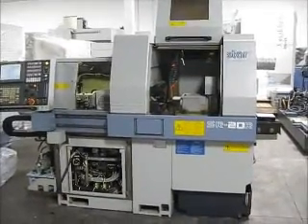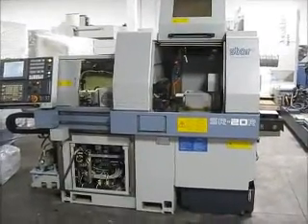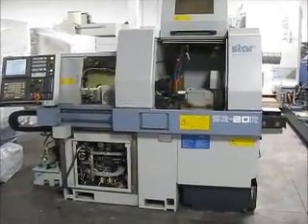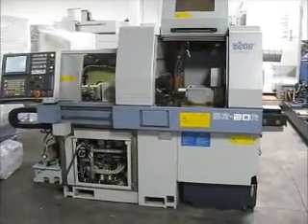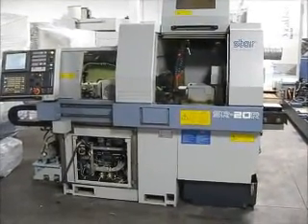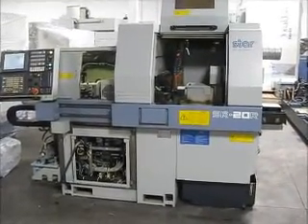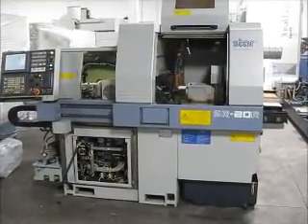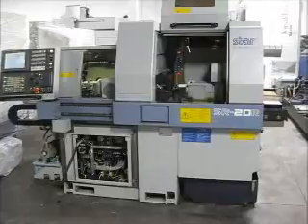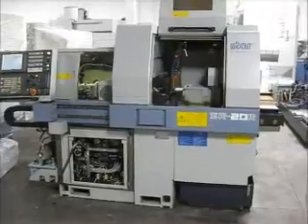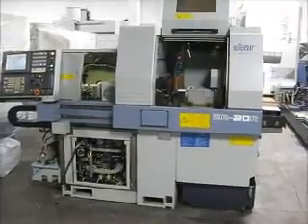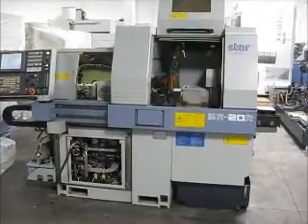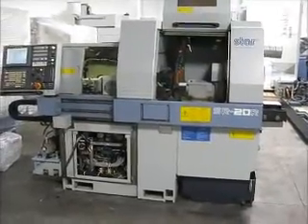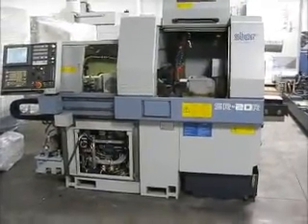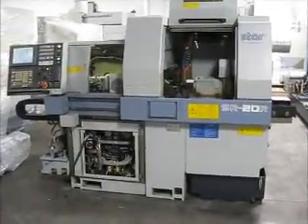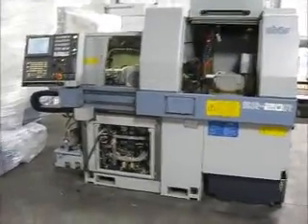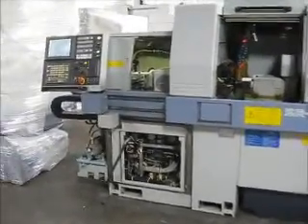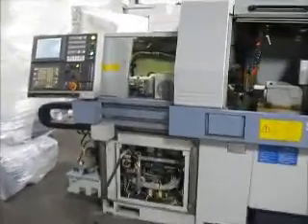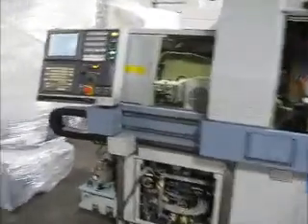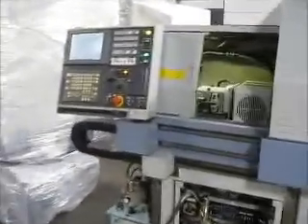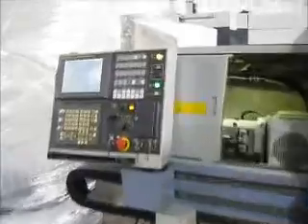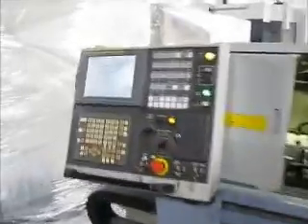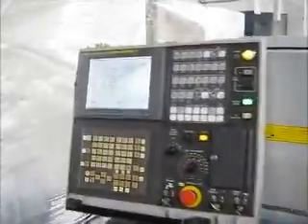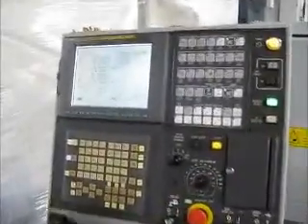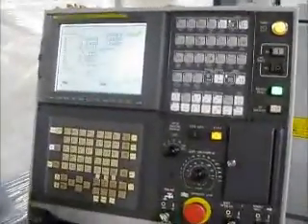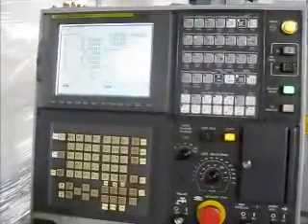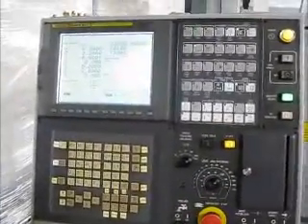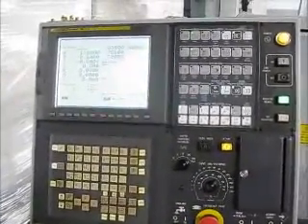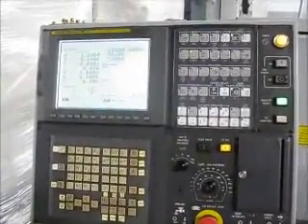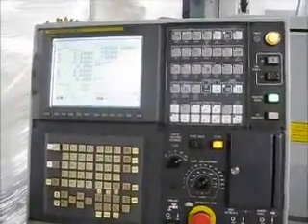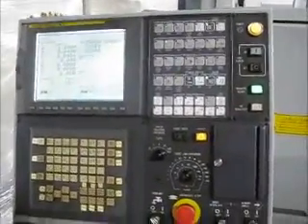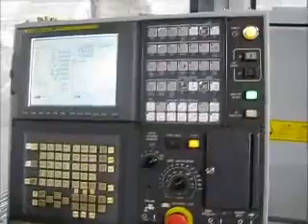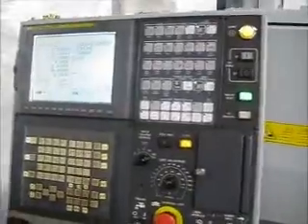This is a videotape inspection of the Star SR20R. We're going to walk it through a program that's in the system. It has a Fiduc Series 18 IT control.